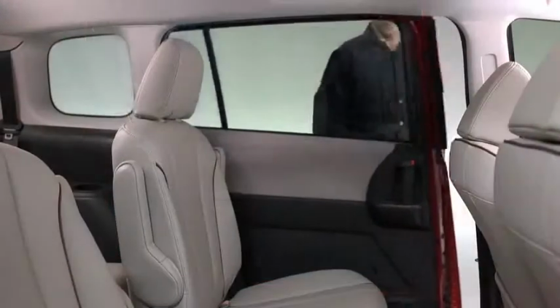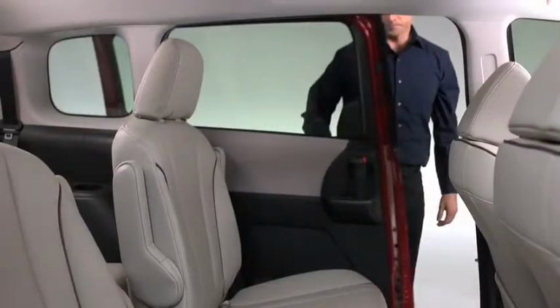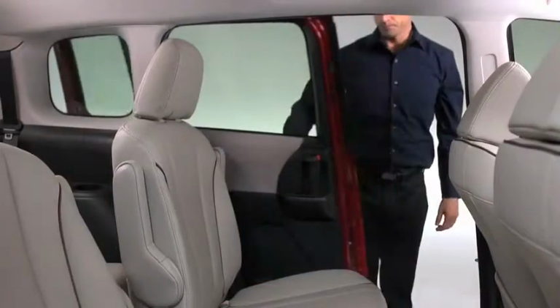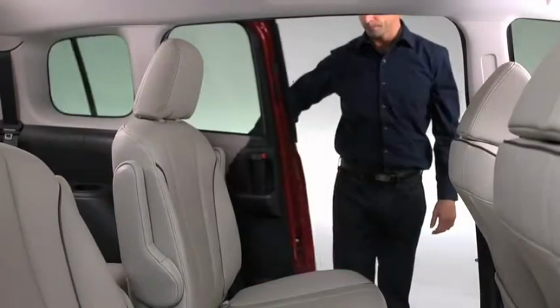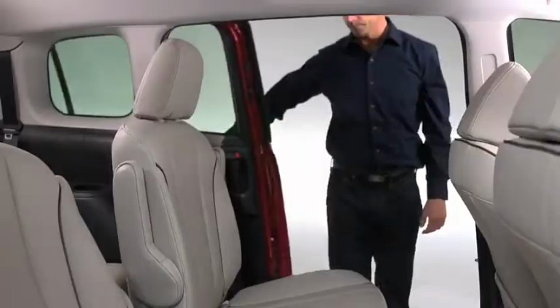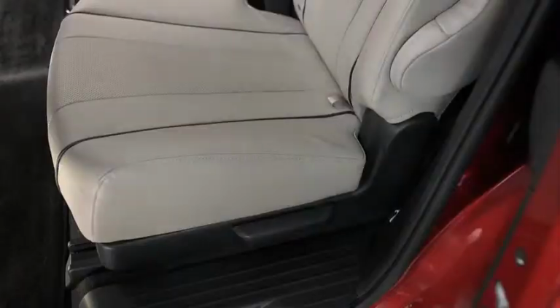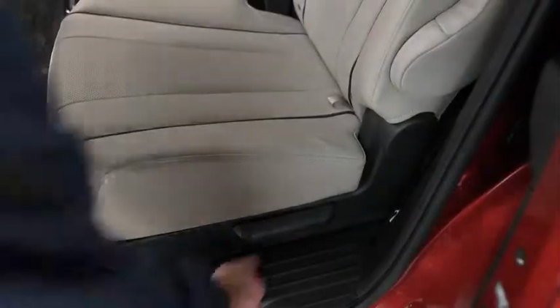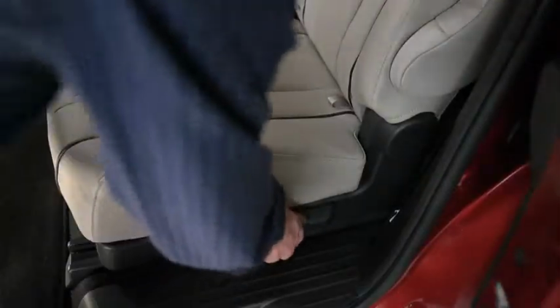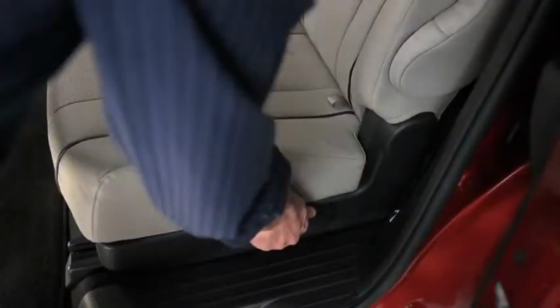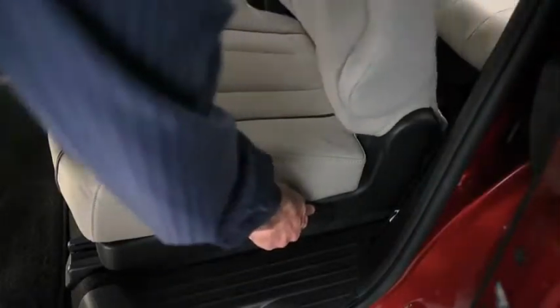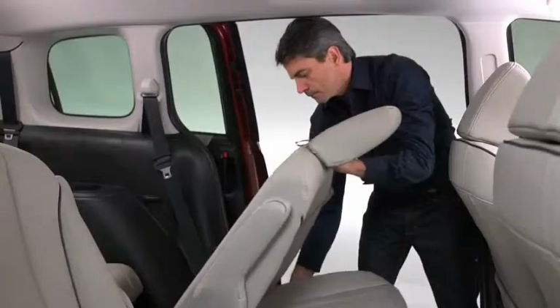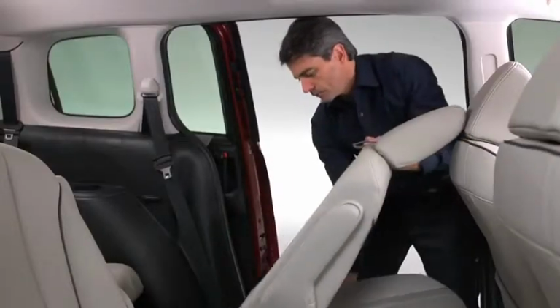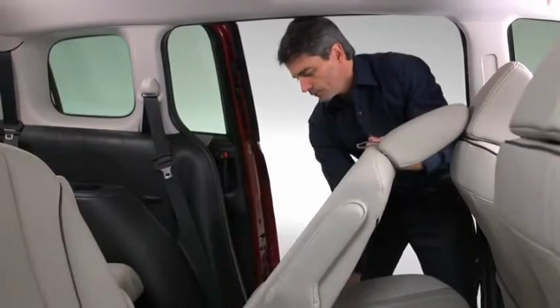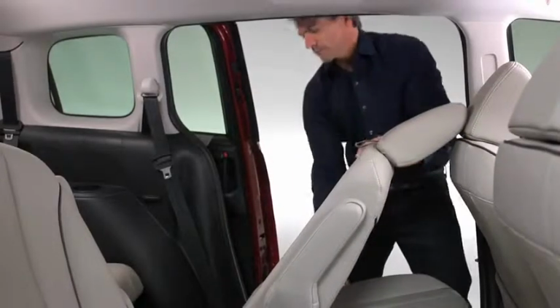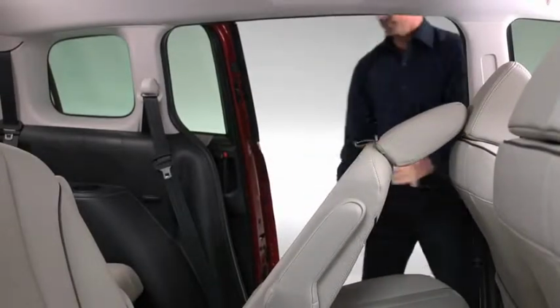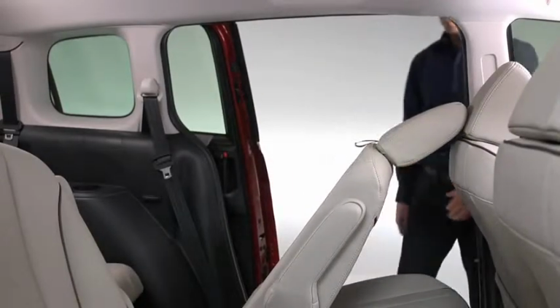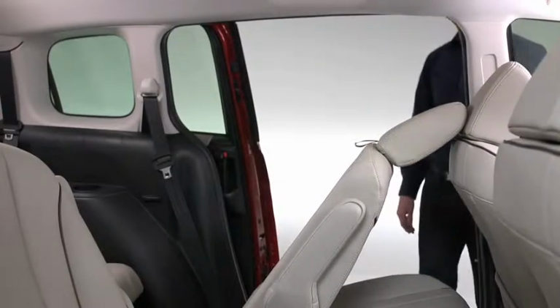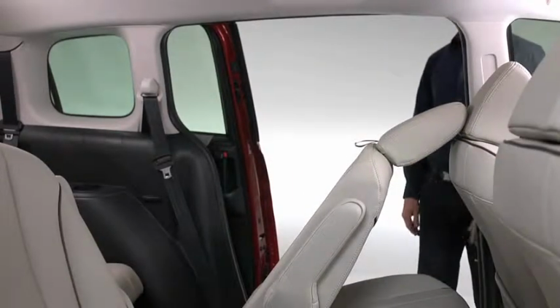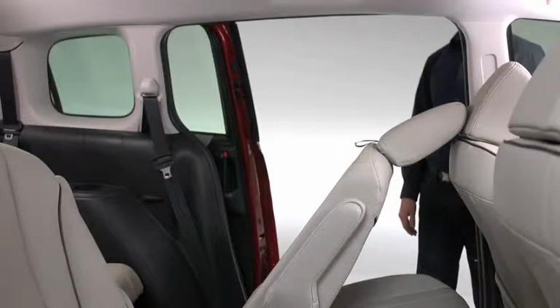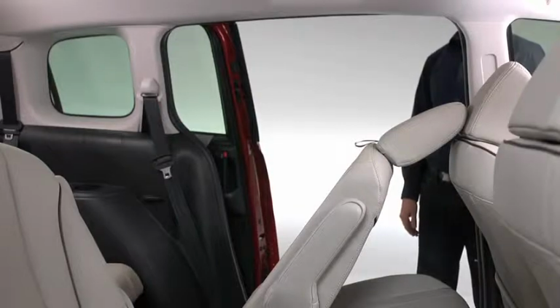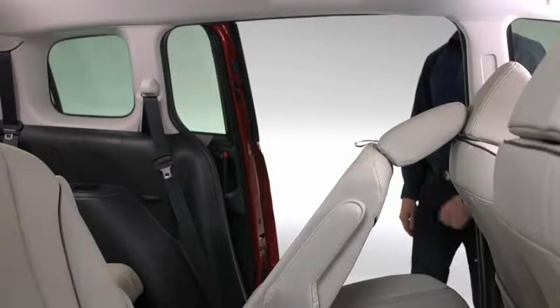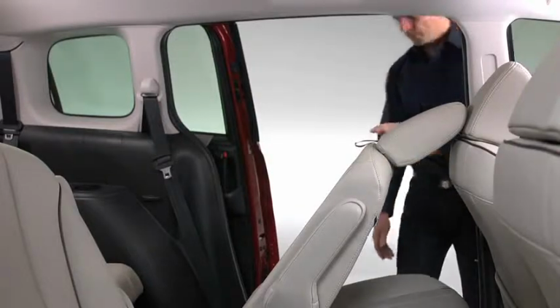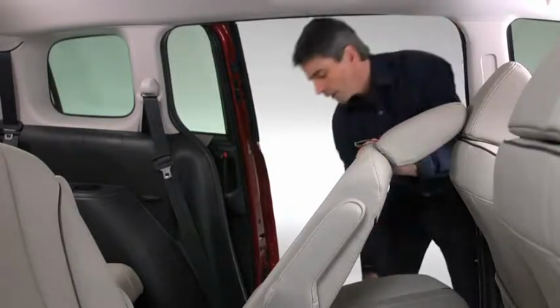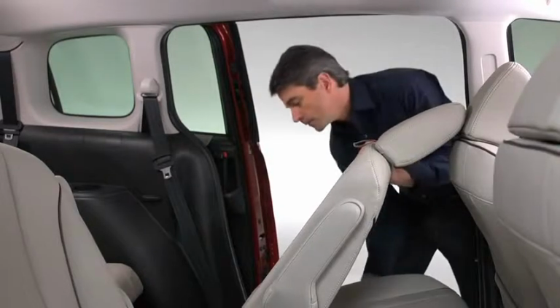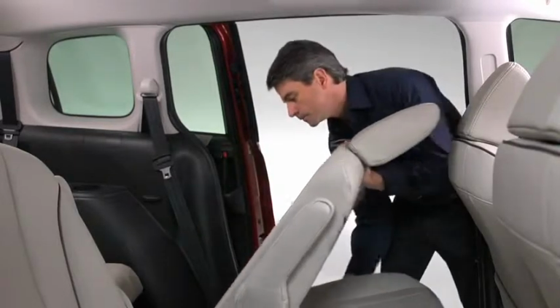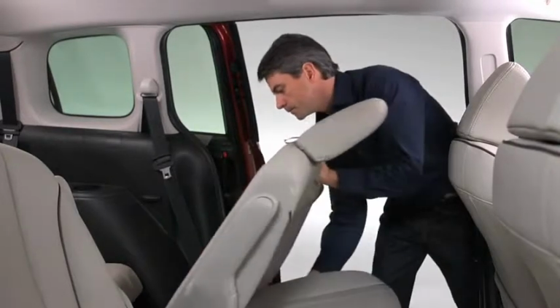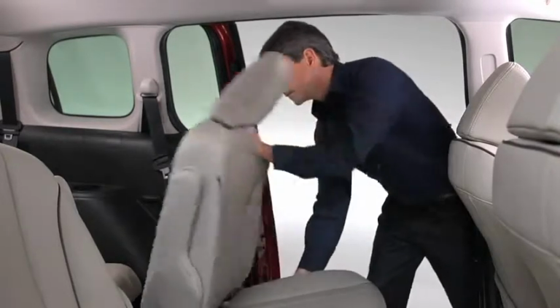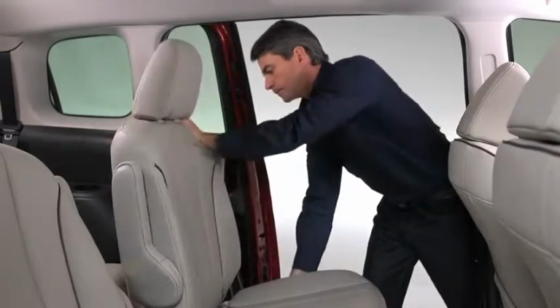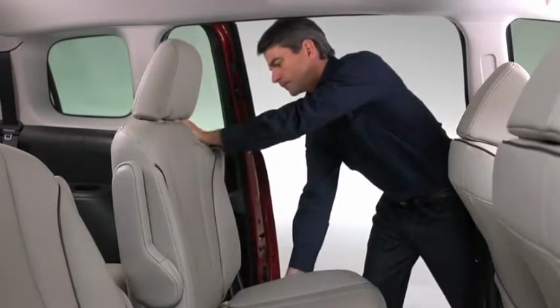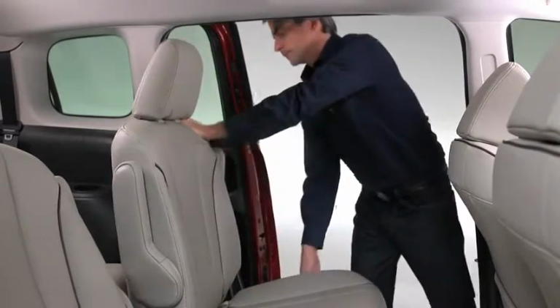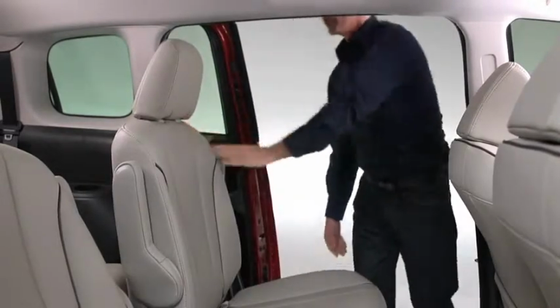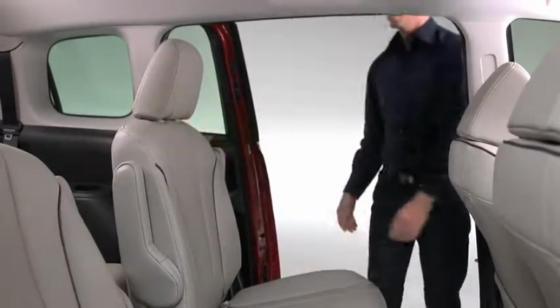To access the third row seat, raise the lever on the side of the second row seat, then fold the seat back forward and slide the seat forward. Return the second row seat back to its upright position and lock it after sliding it backward.